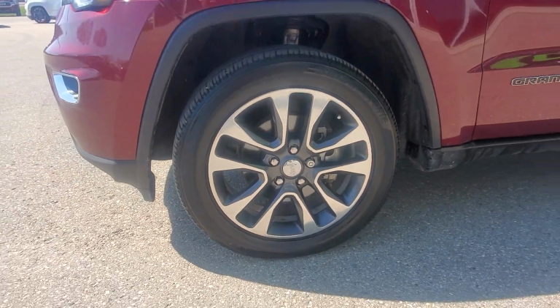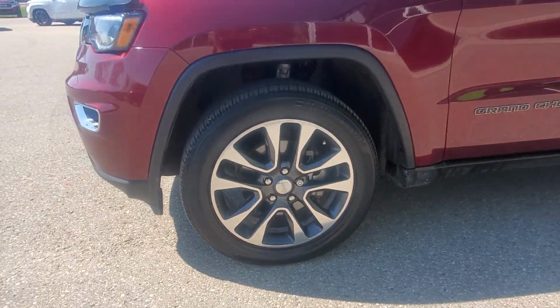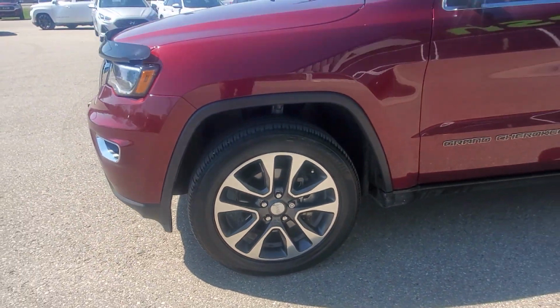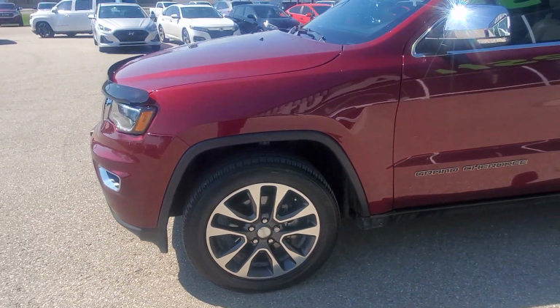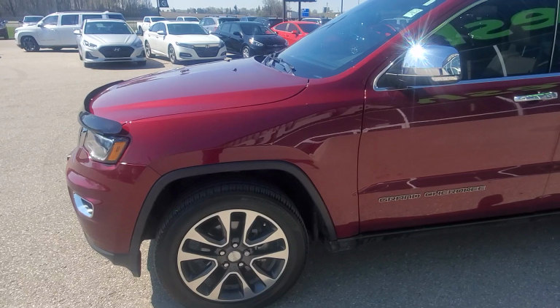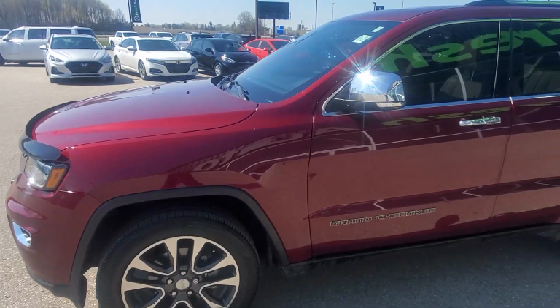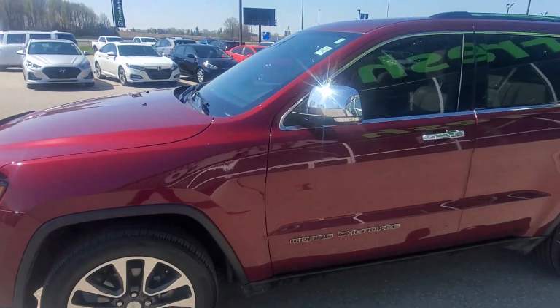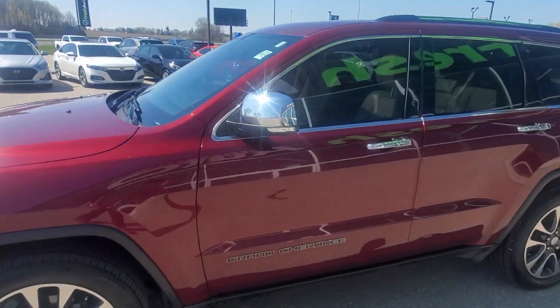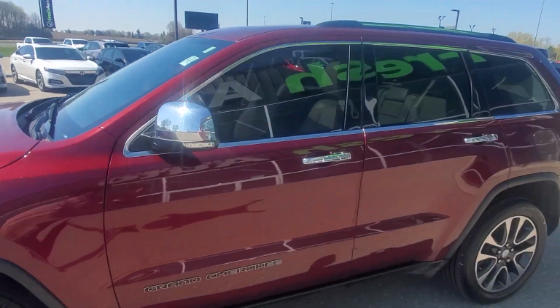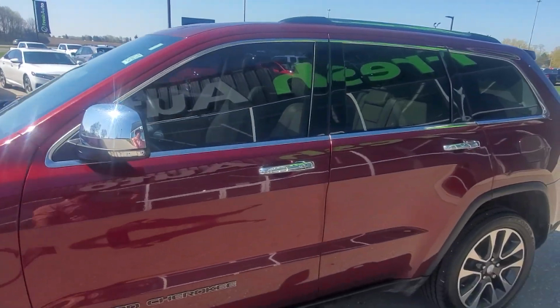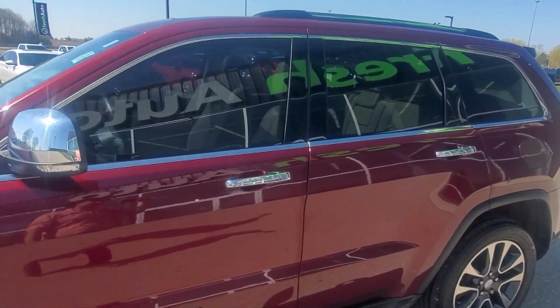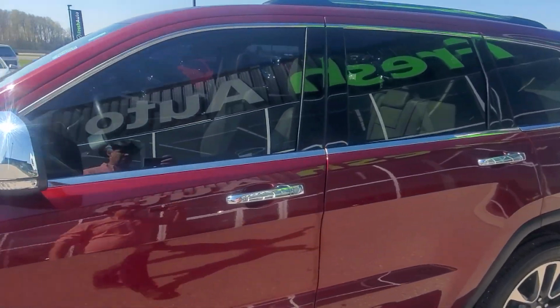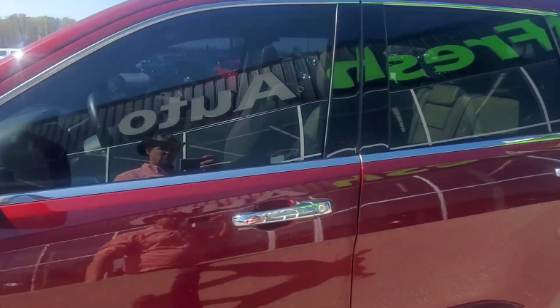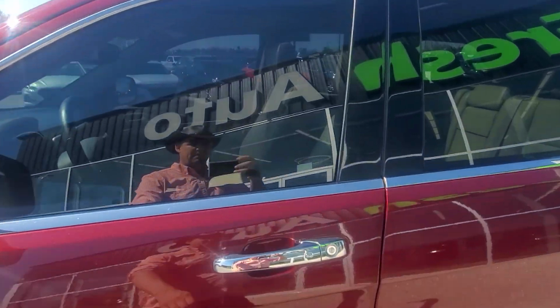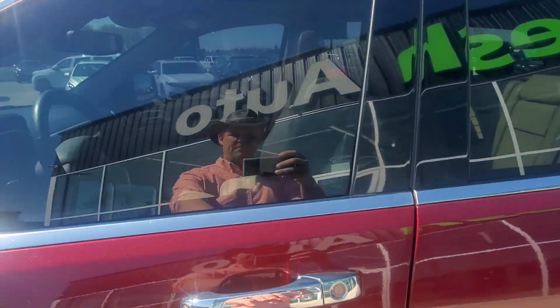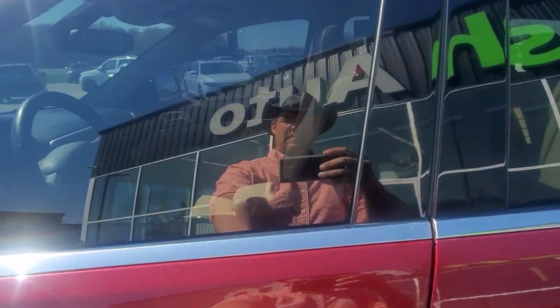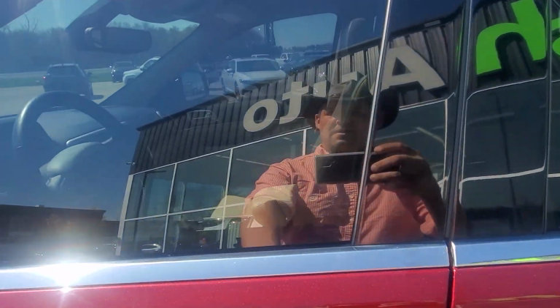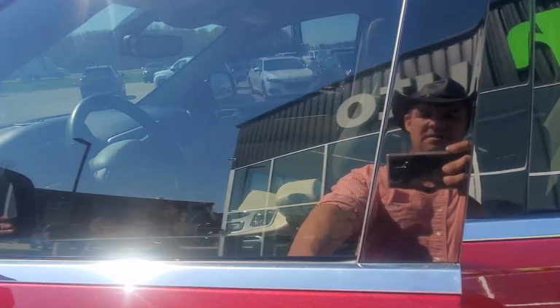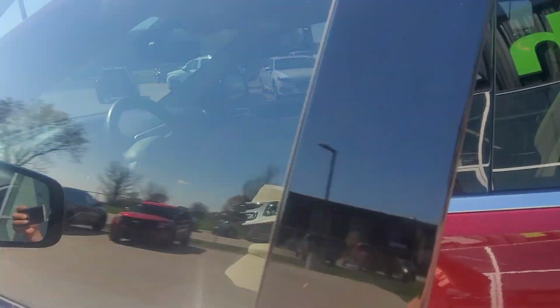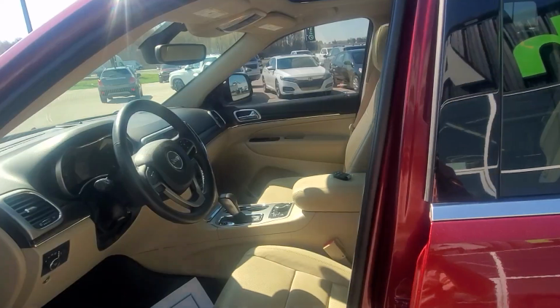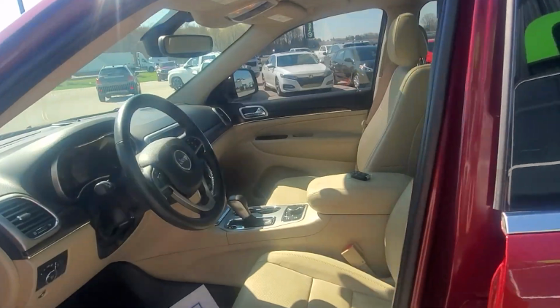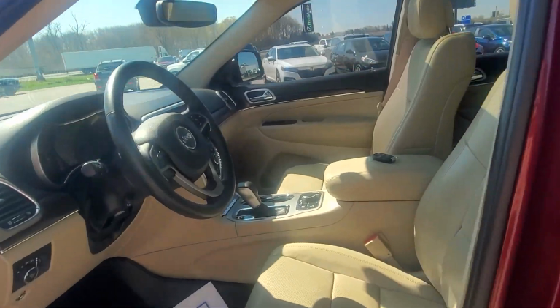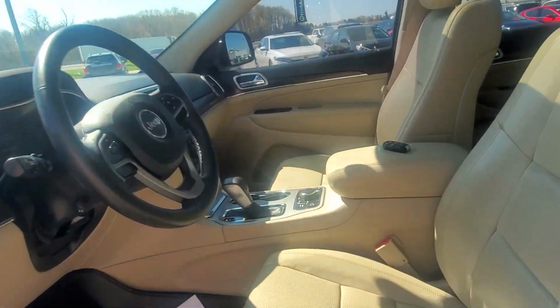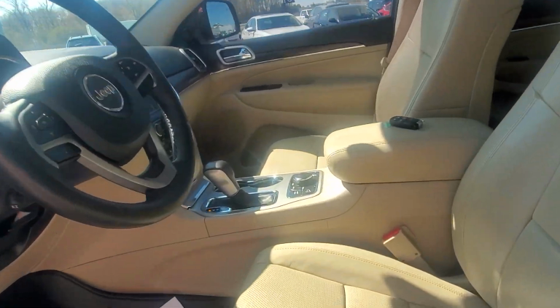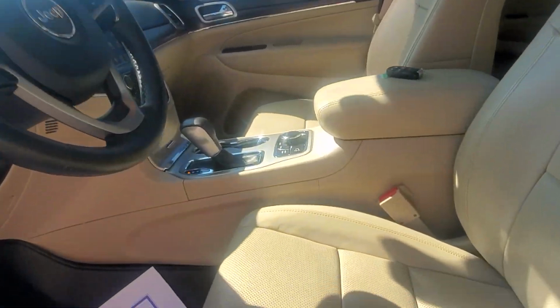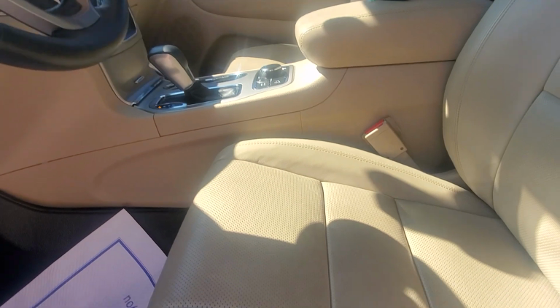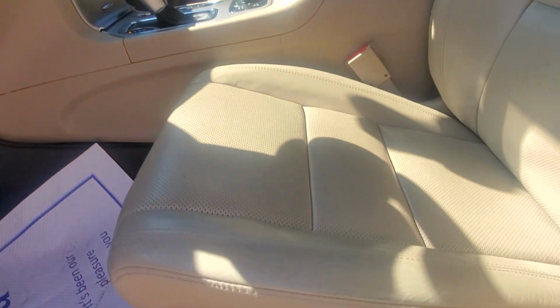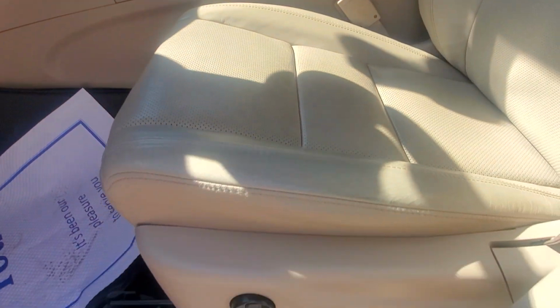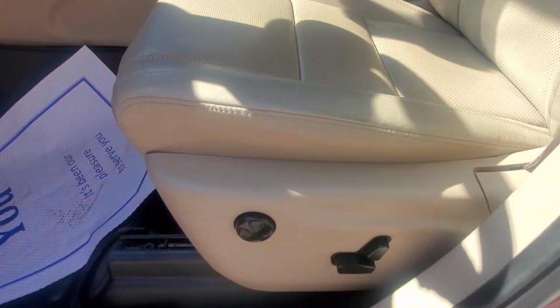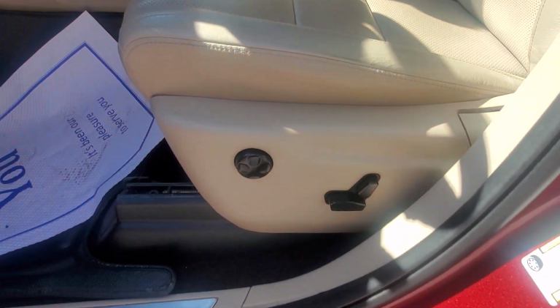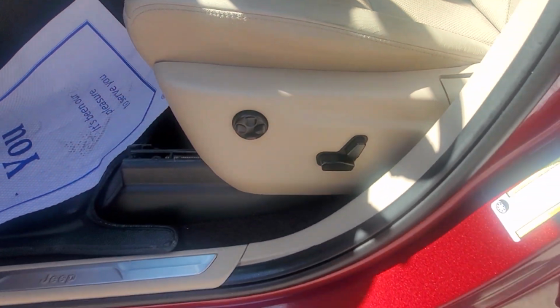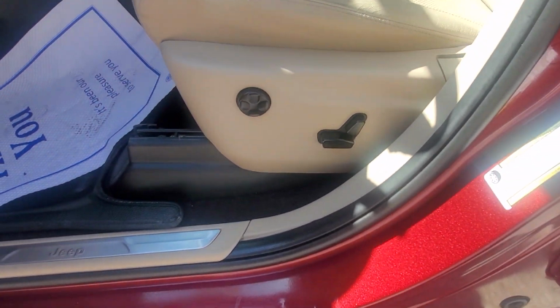20-inch wheels, passive entry. This car only has 45,000 kilometers on it.